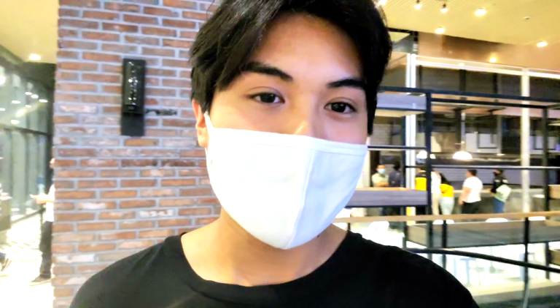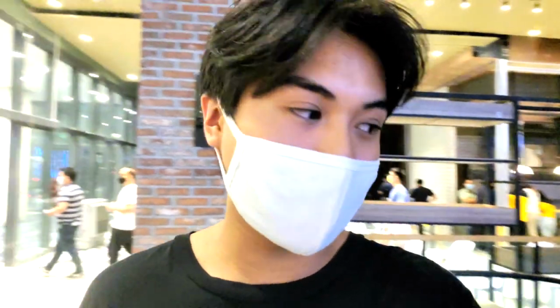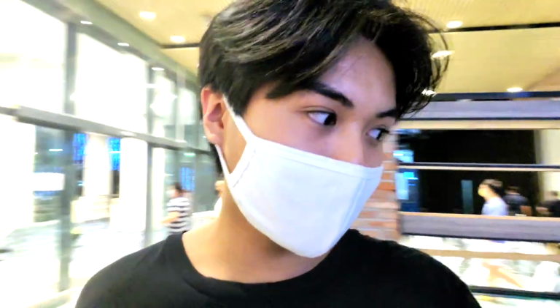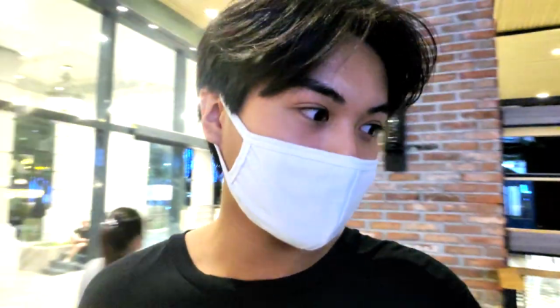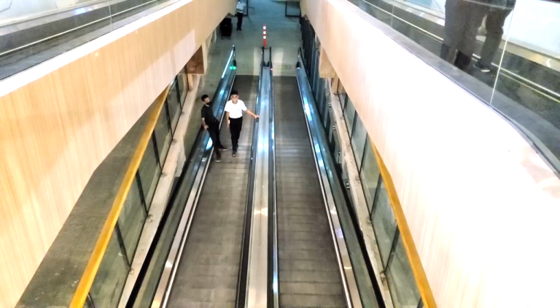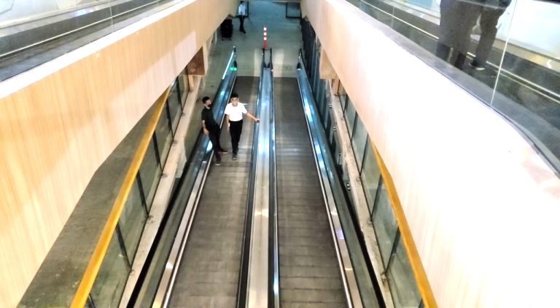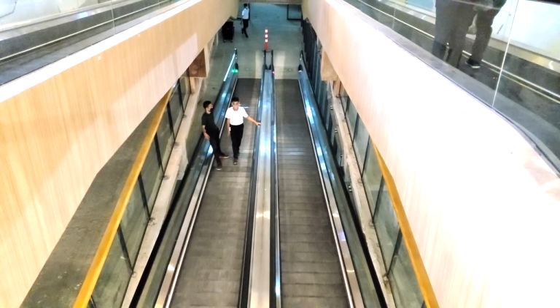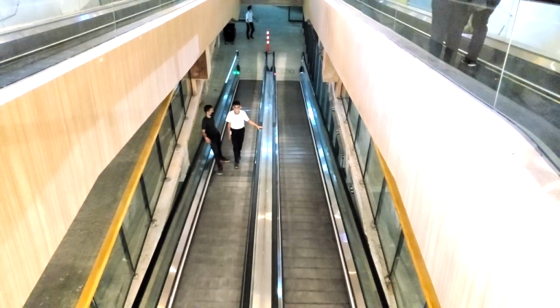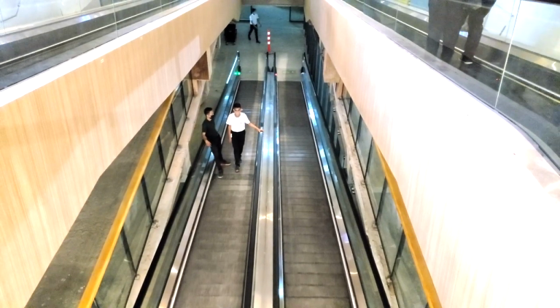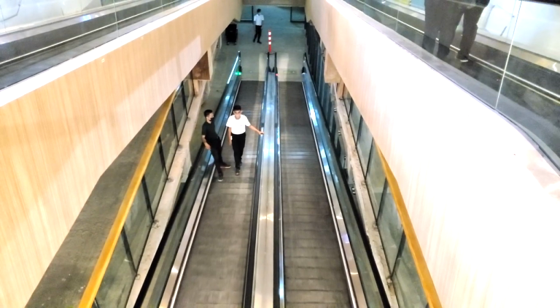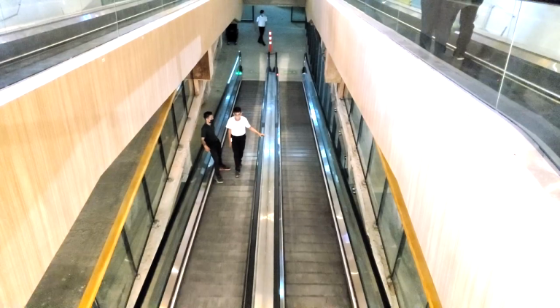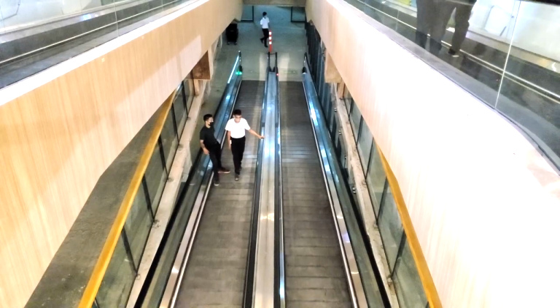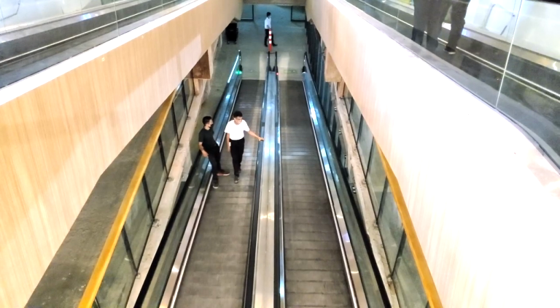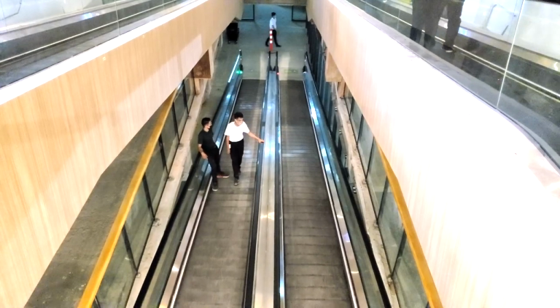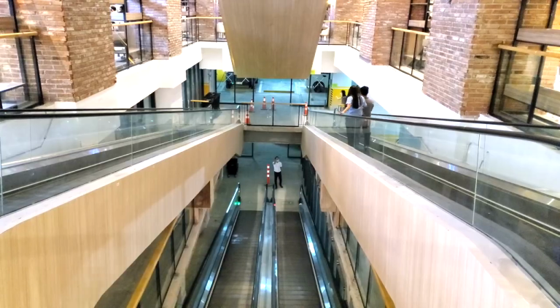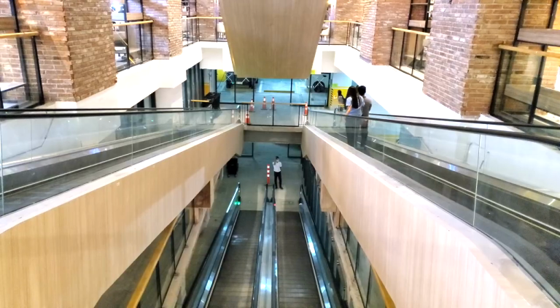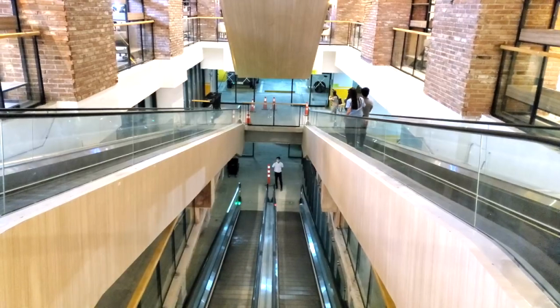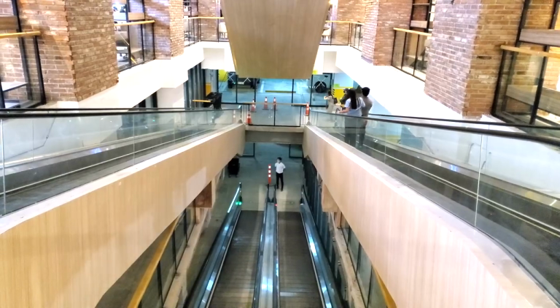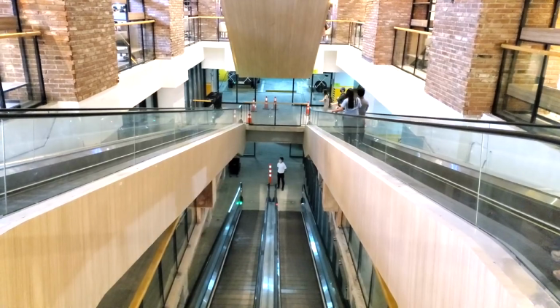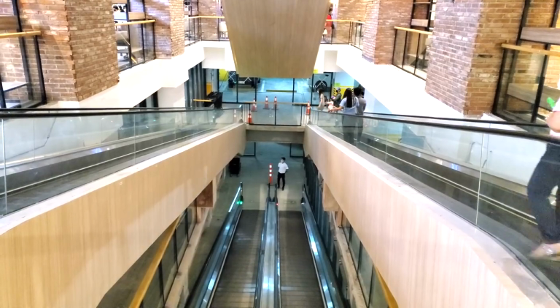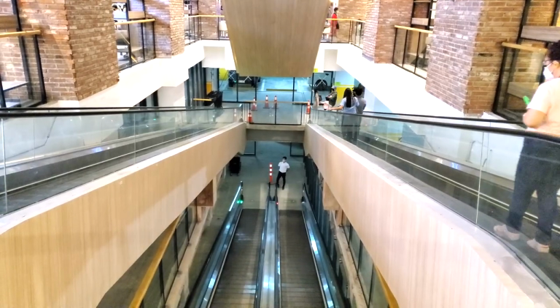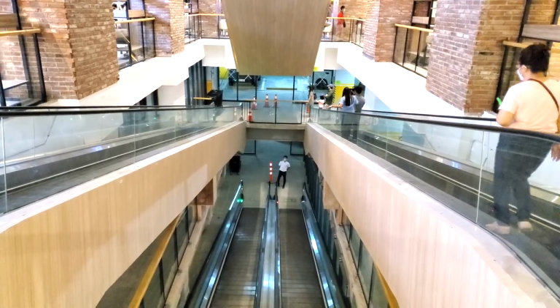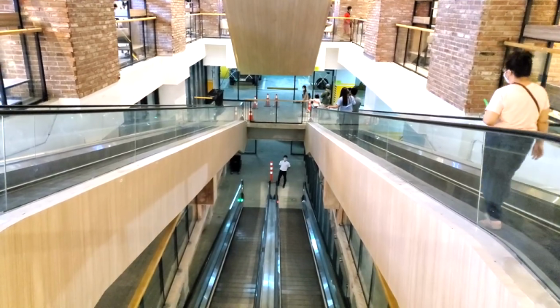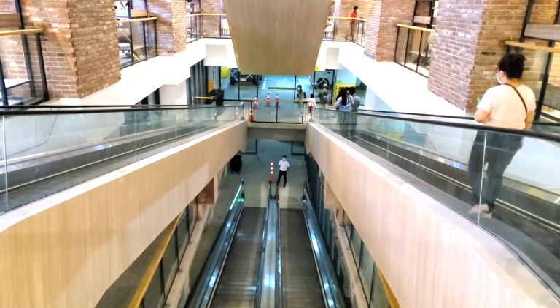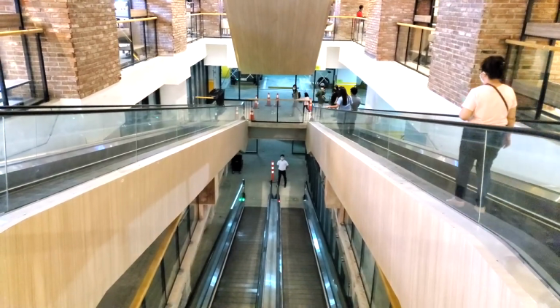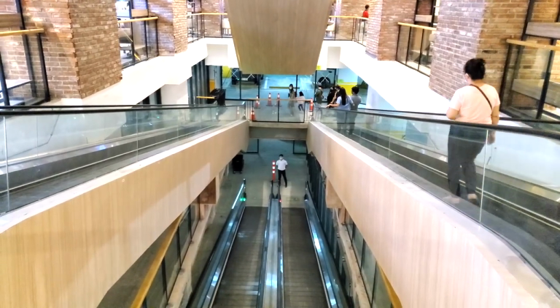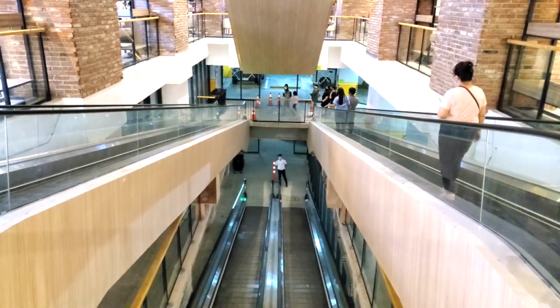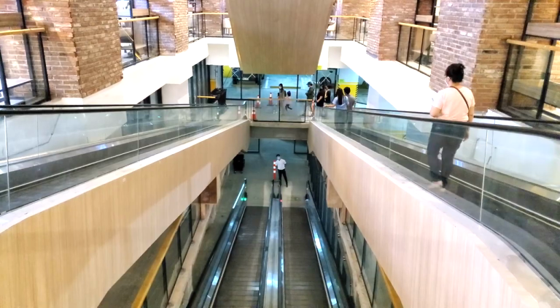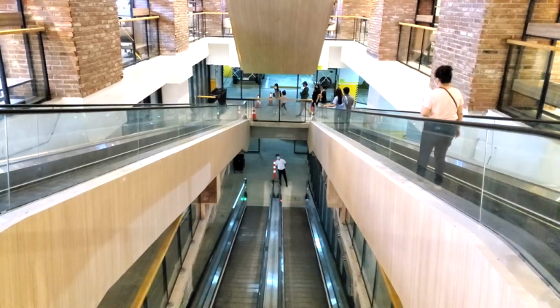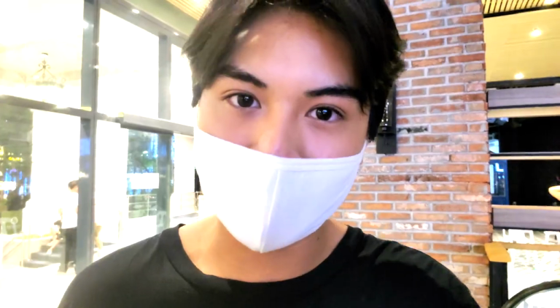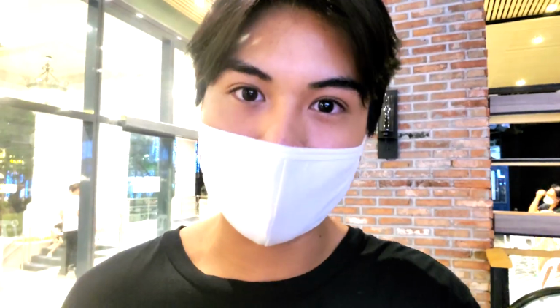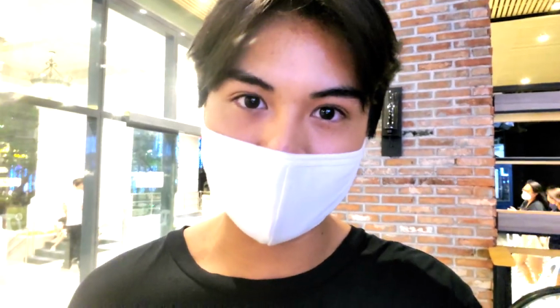We took a right and you can actually access this grocery store from the parking lot. They have escalators that come in here from the Uptown Palazzo parking lot.